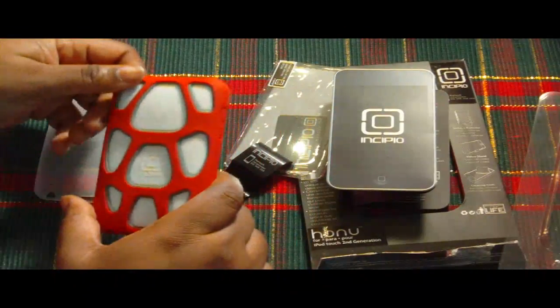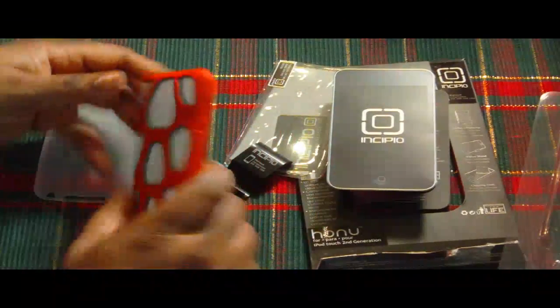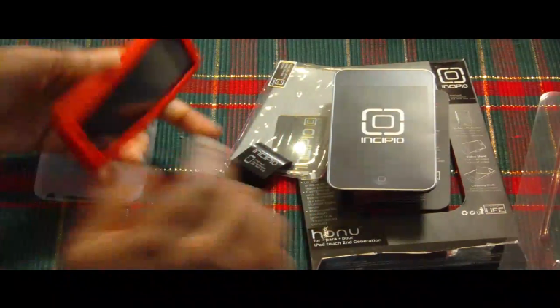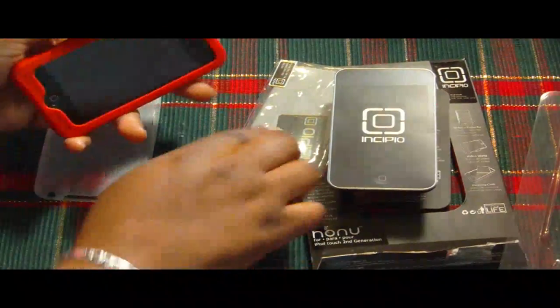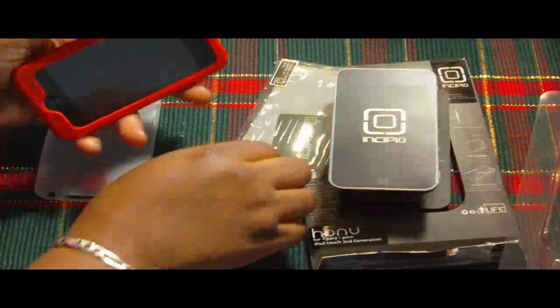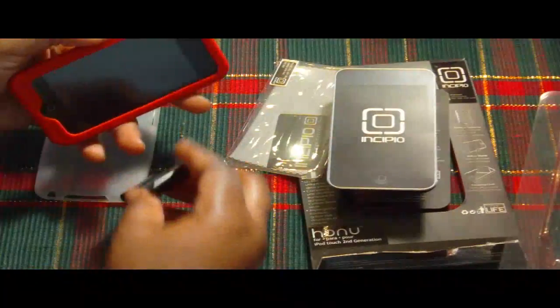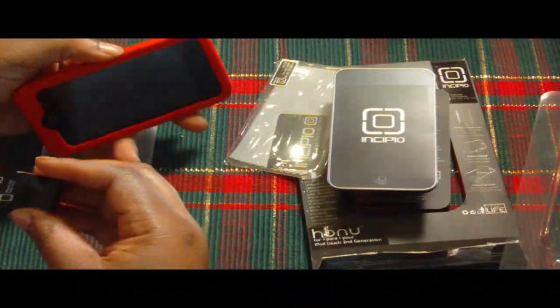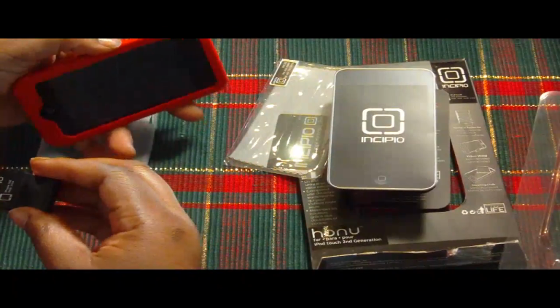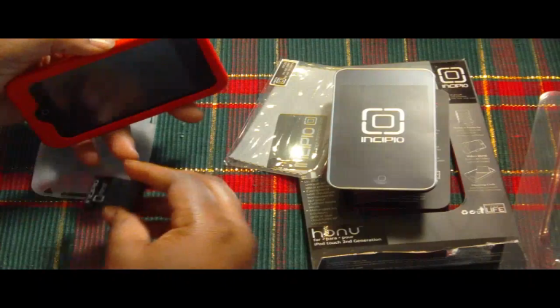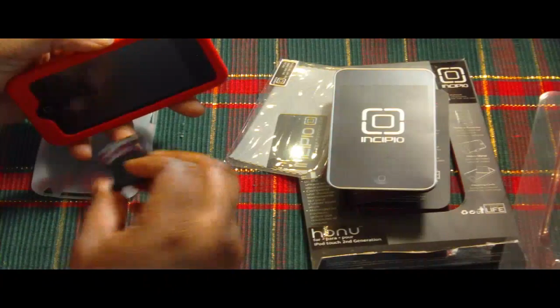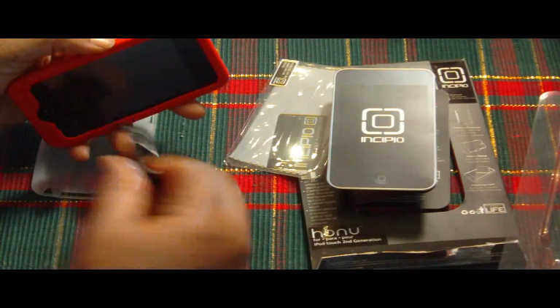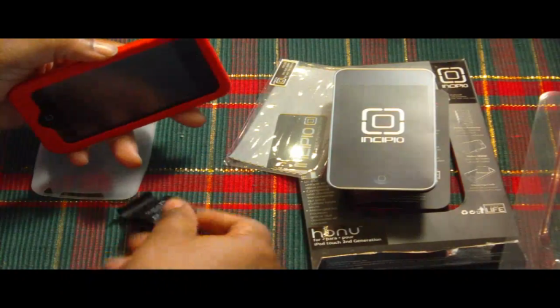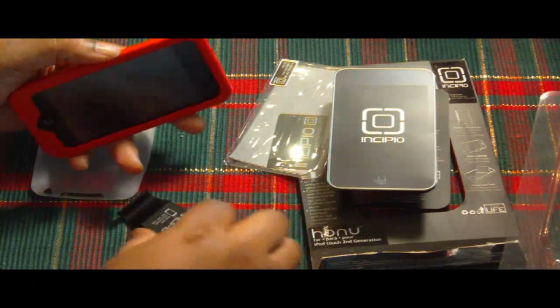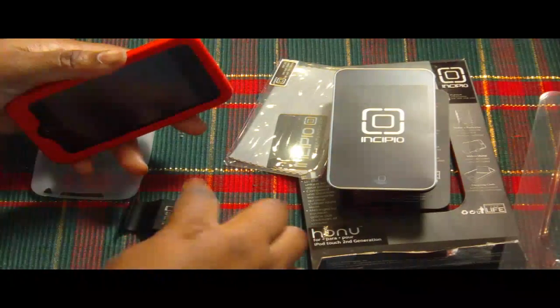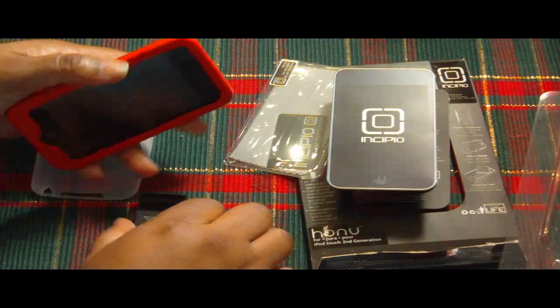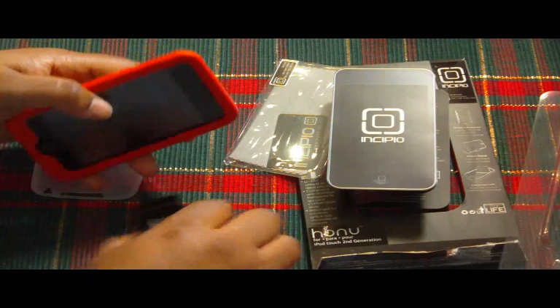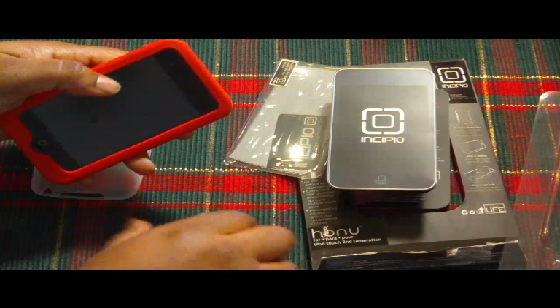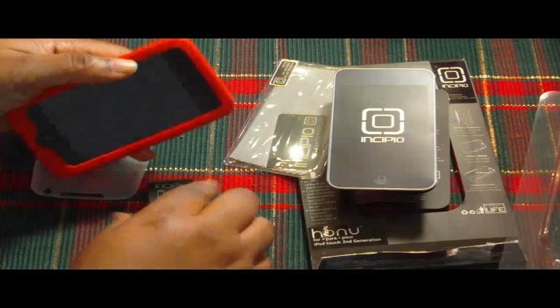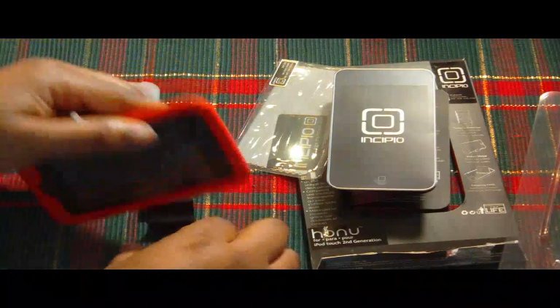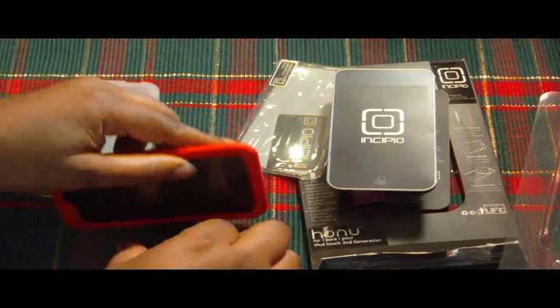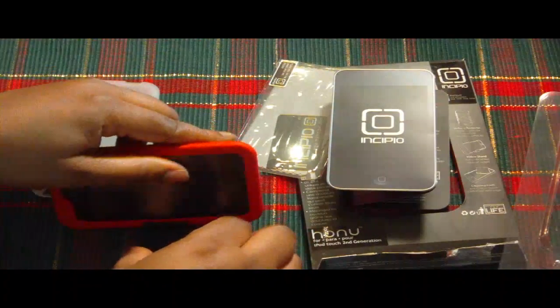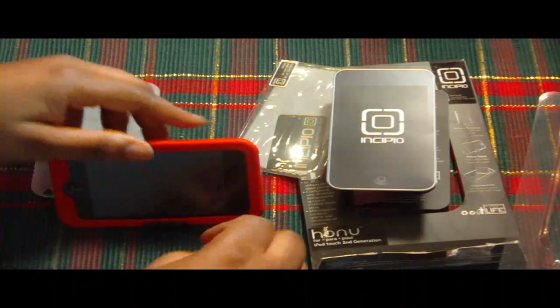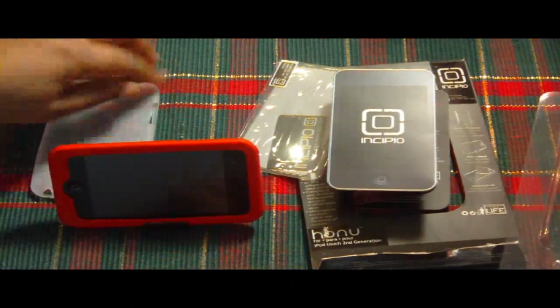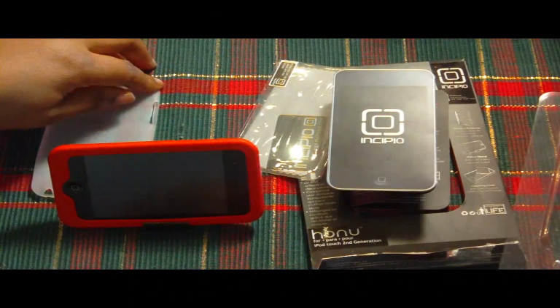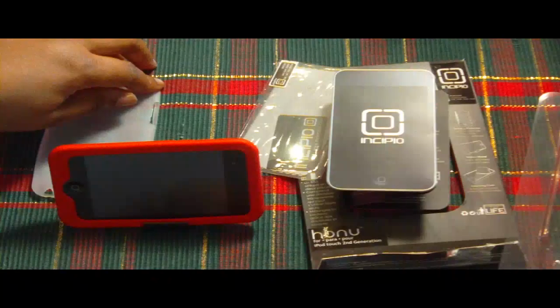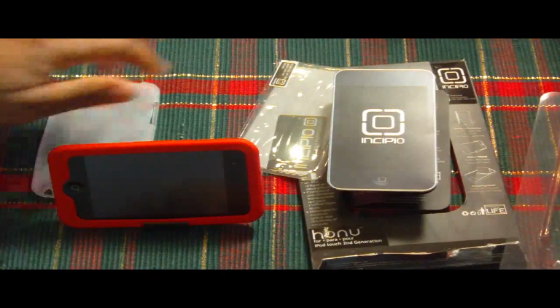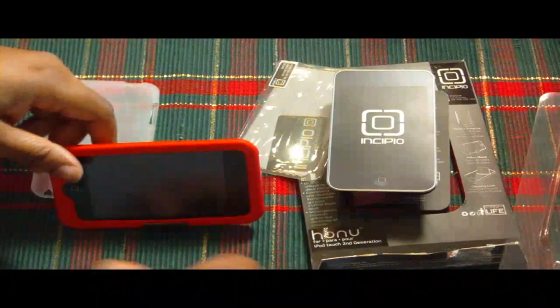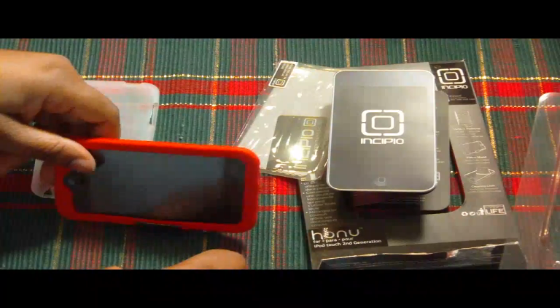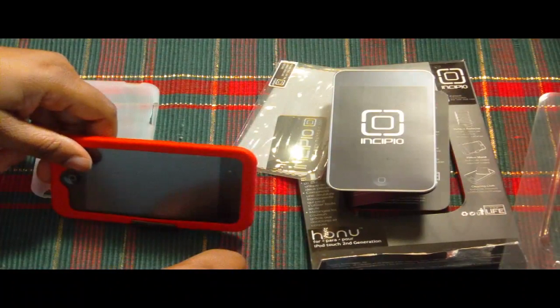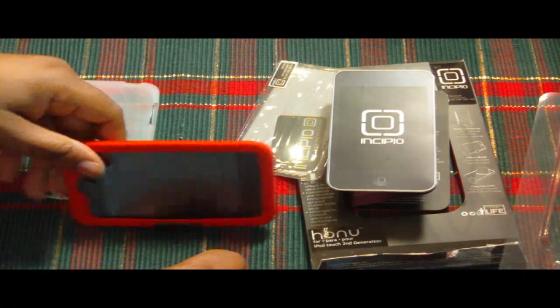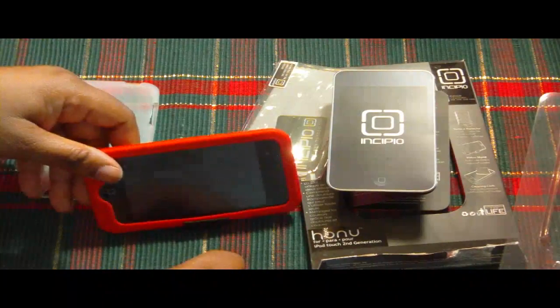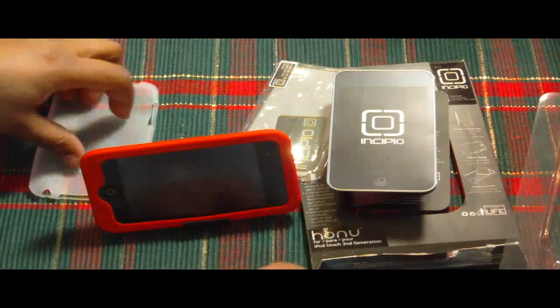So let's go ahead and check out the video stand. Put it on the iPod side, turn it around — there you go. That's how the video stand works. Very nice, I like that.